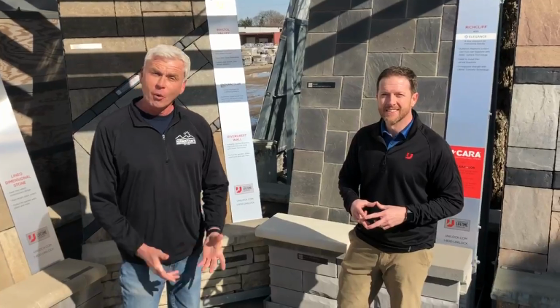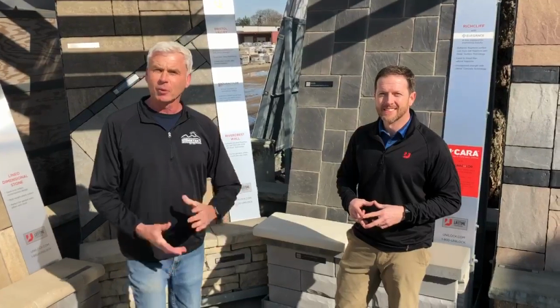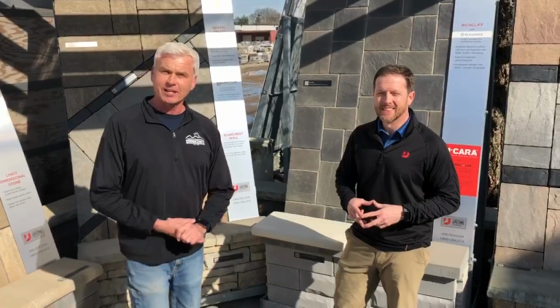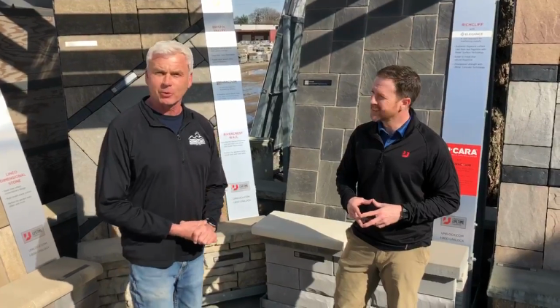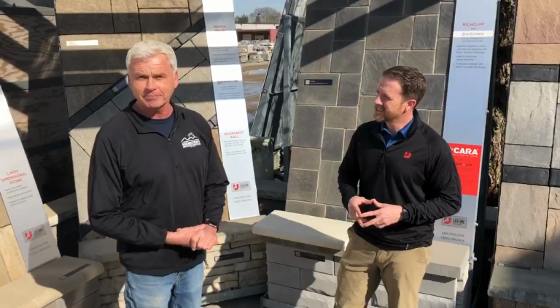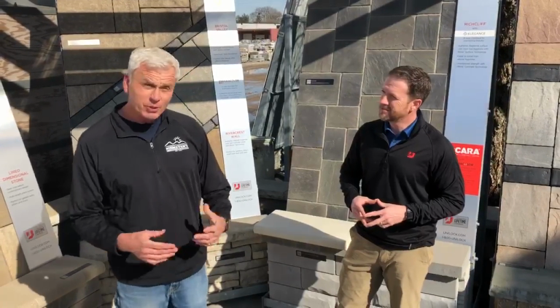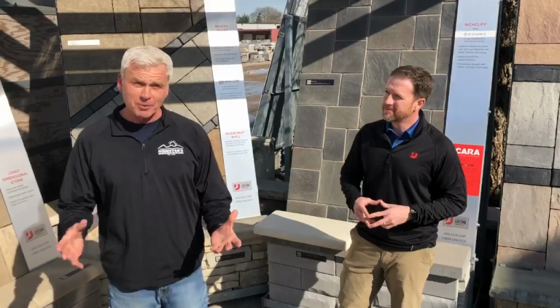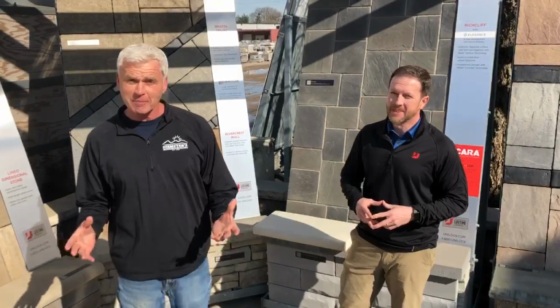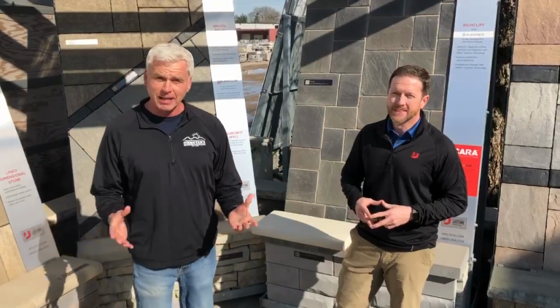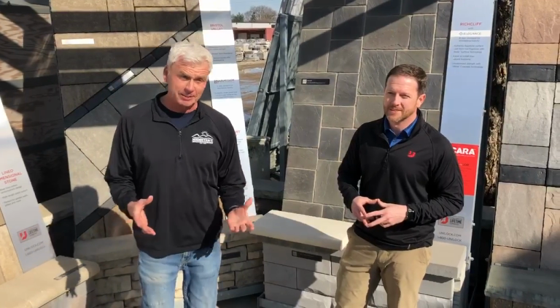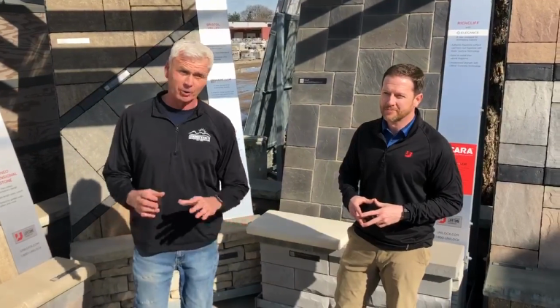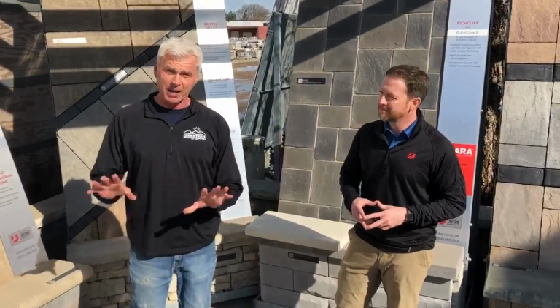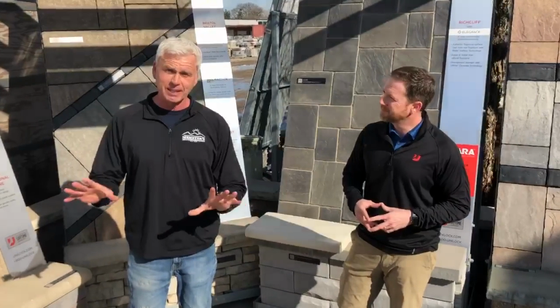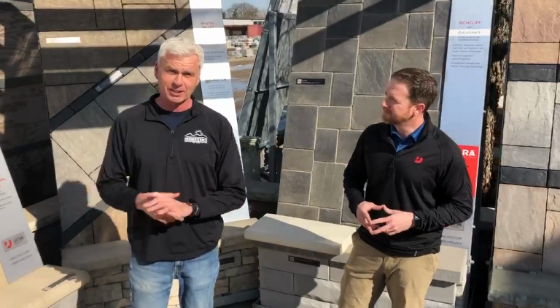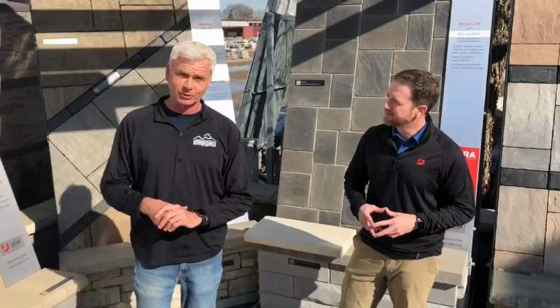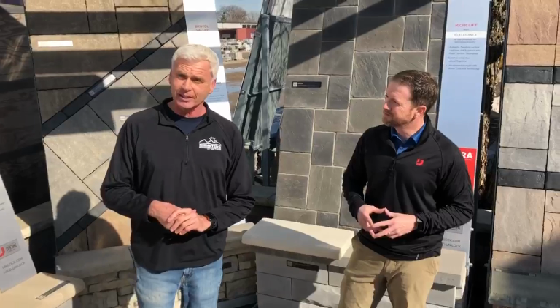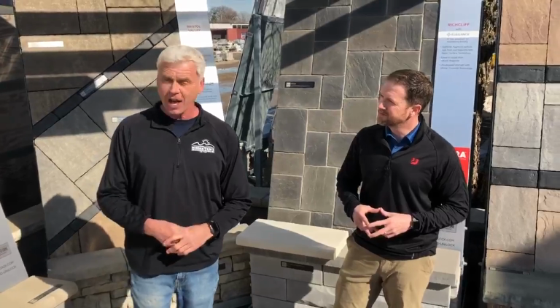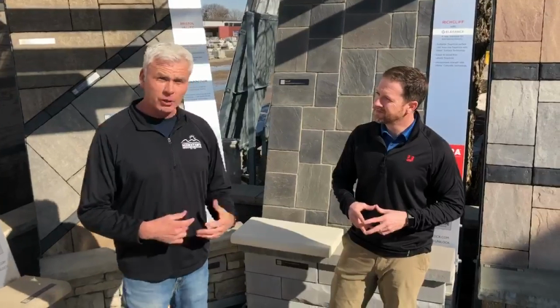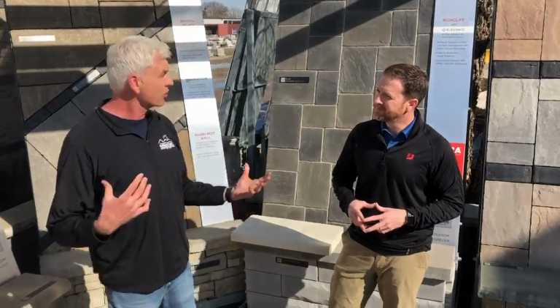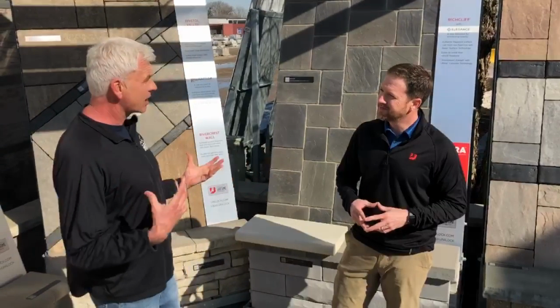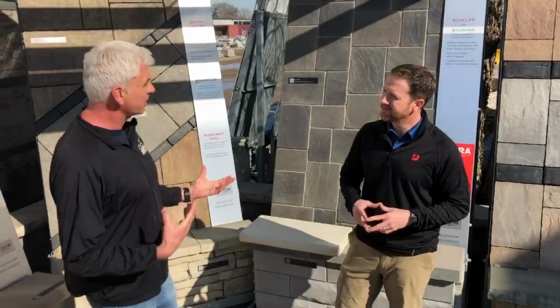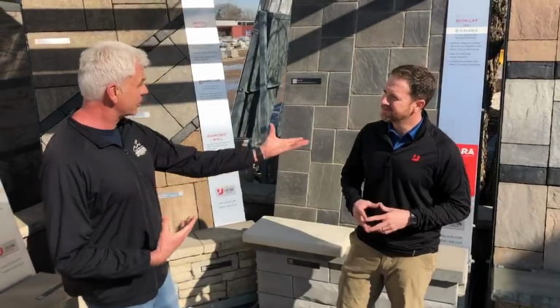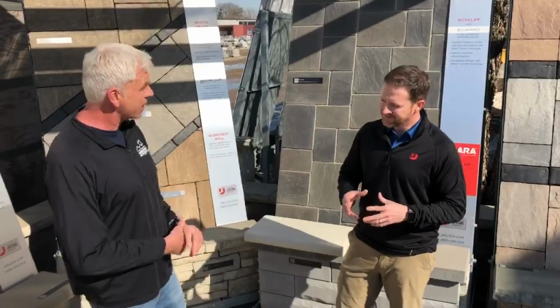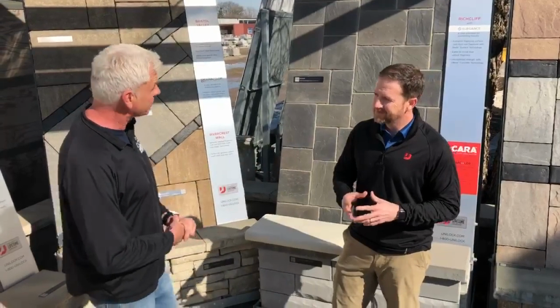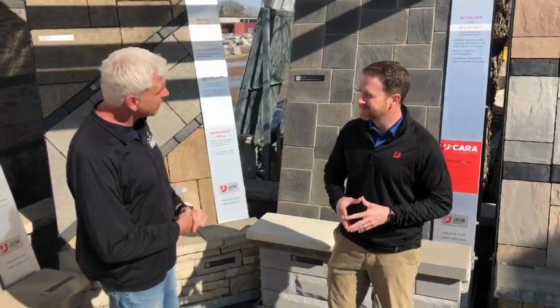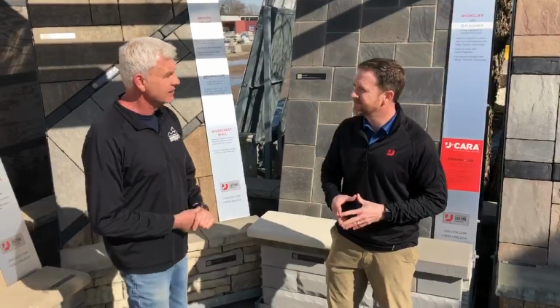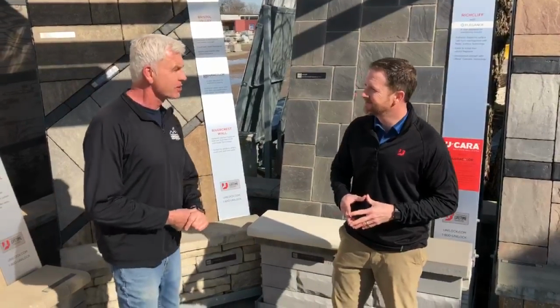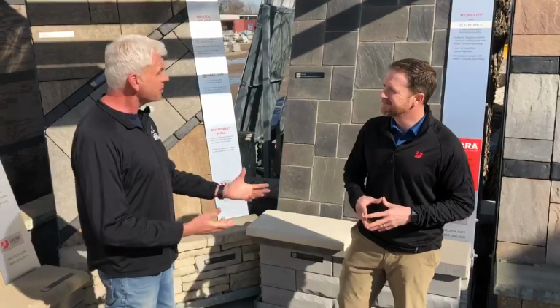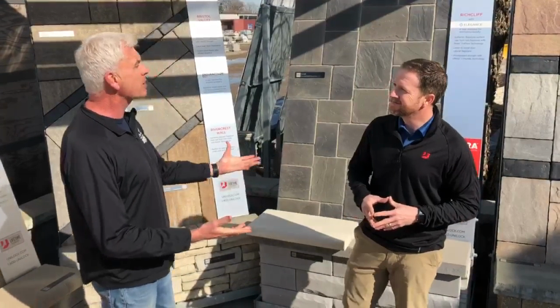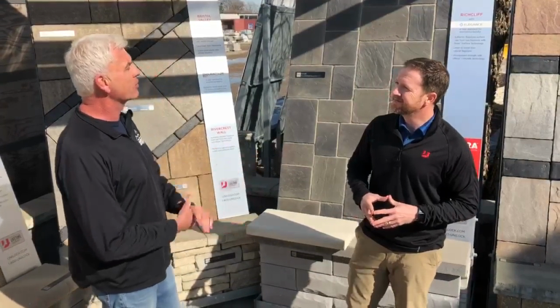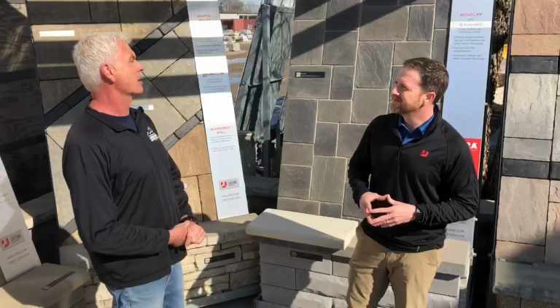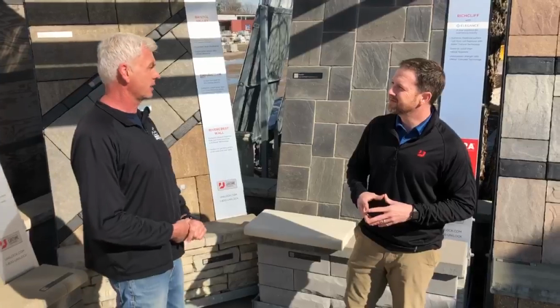Welcome to Wednesdays with Wayne. Usually I'm talking about plants, but today we're going beyond plants to the outdoor living area. We're here in our Unilock display, and I'm with Chaz from Unilock. So tell me something about the Unilock products.